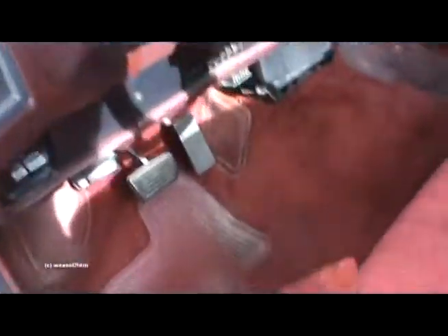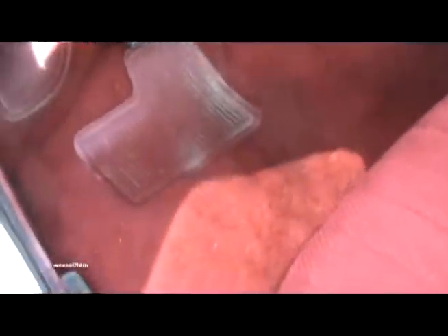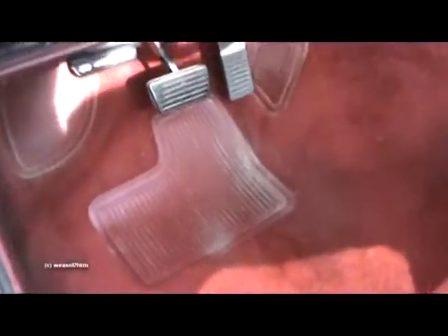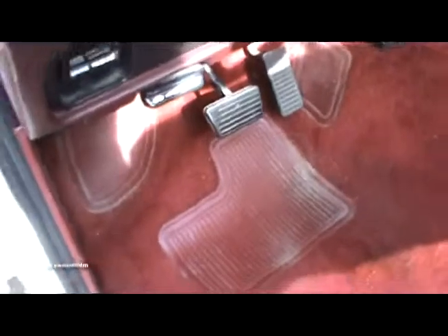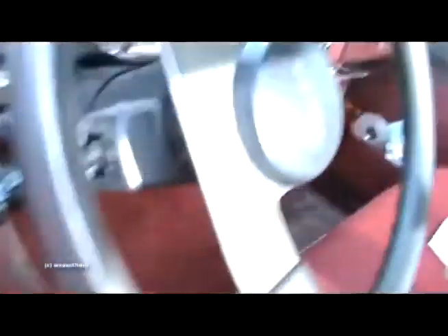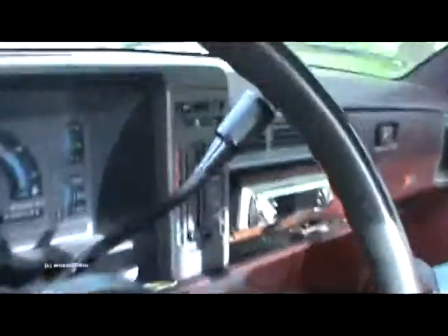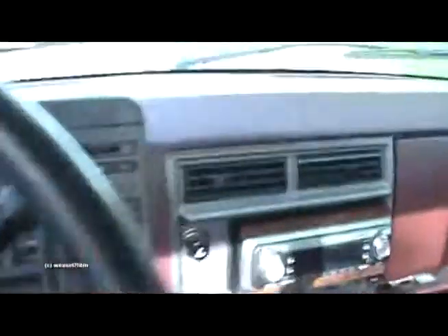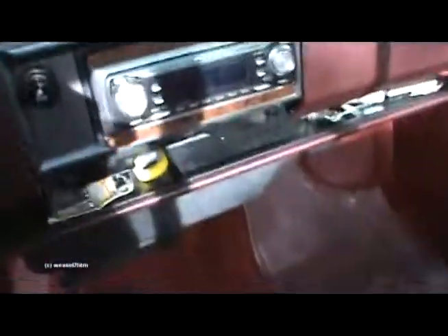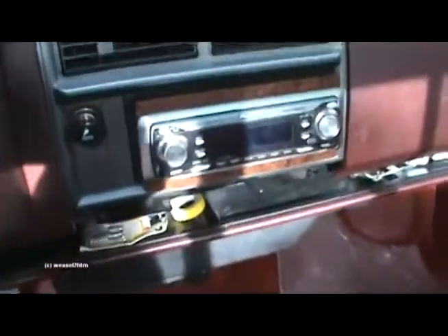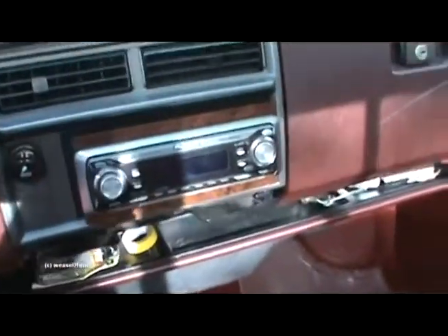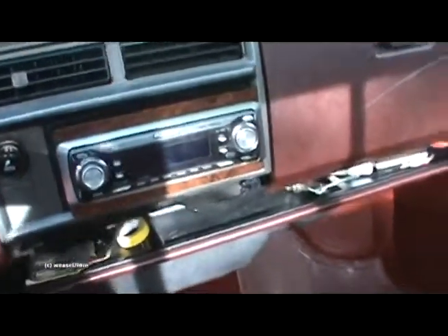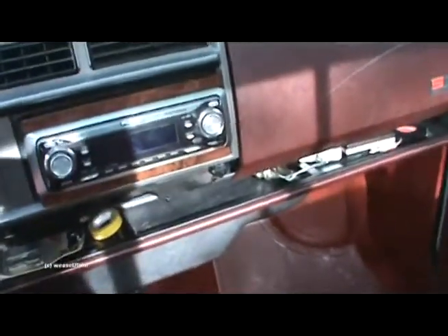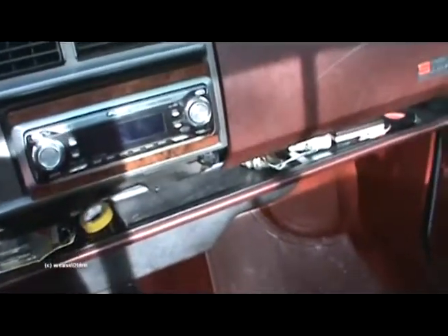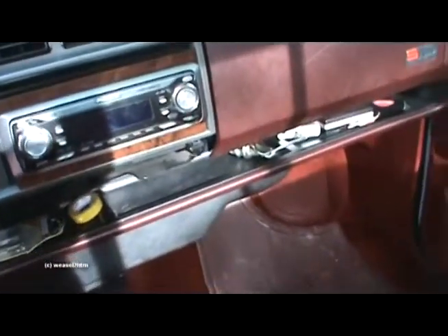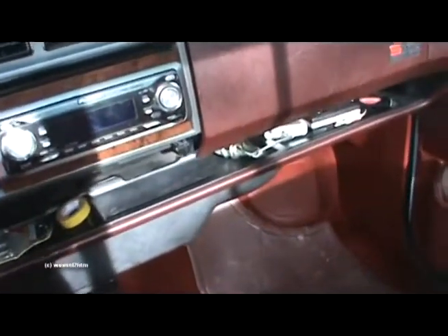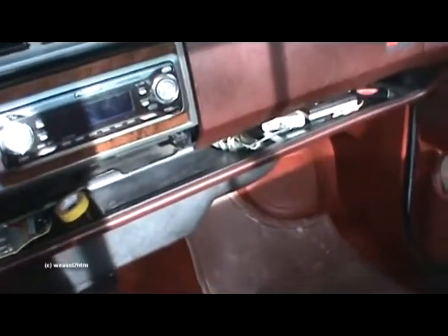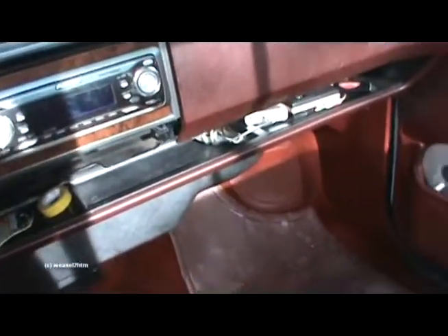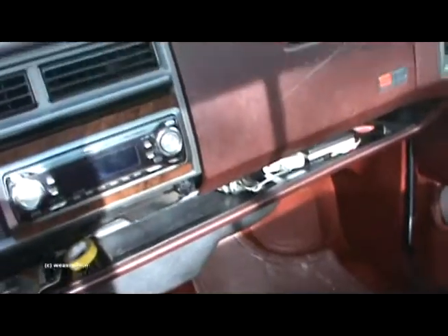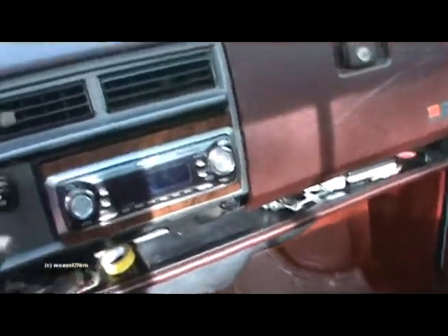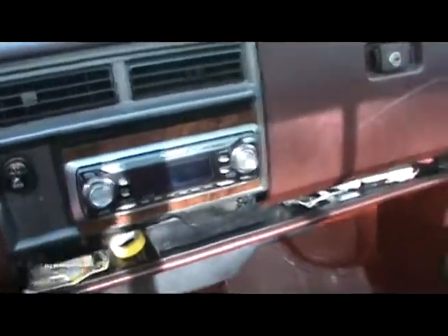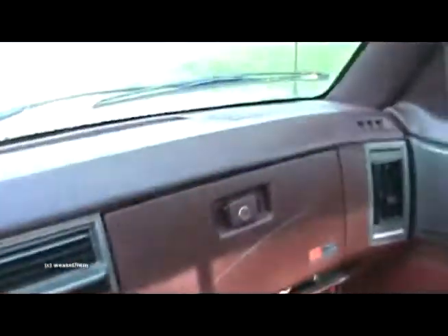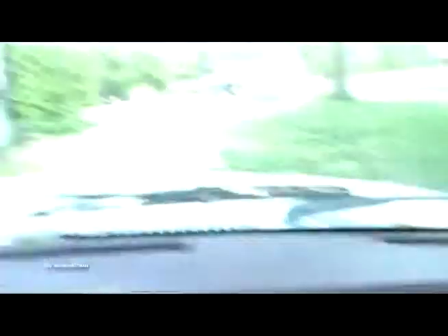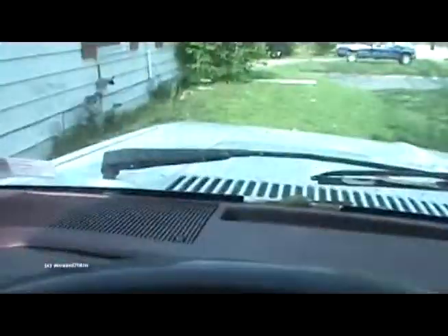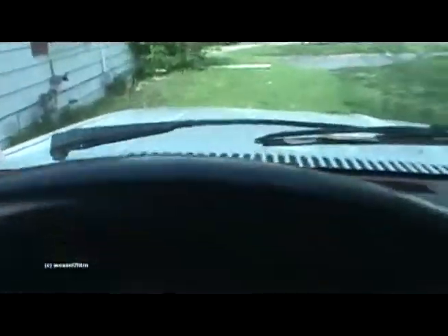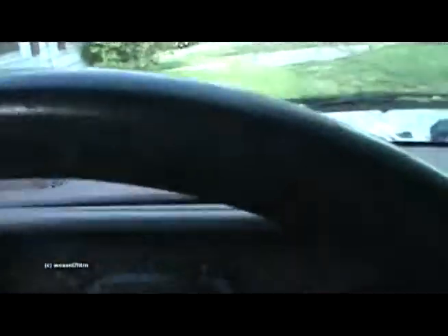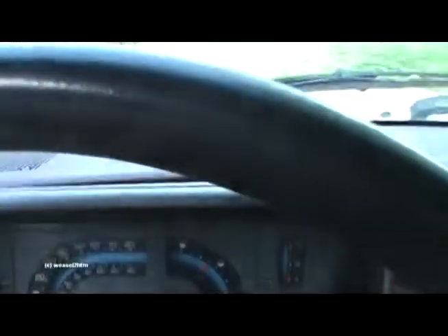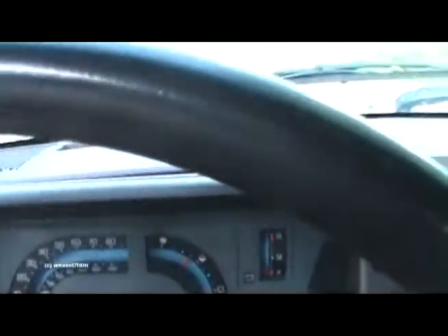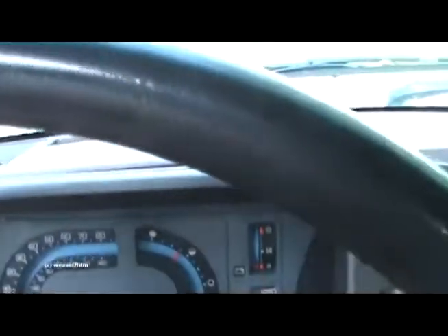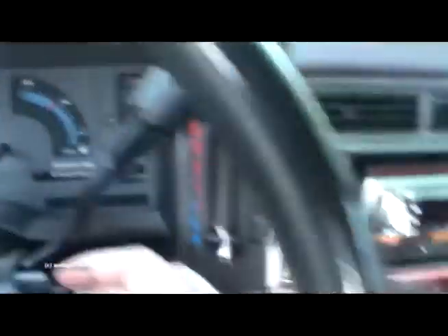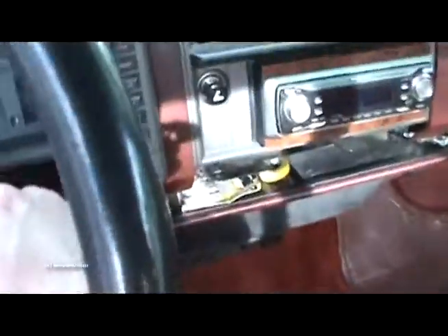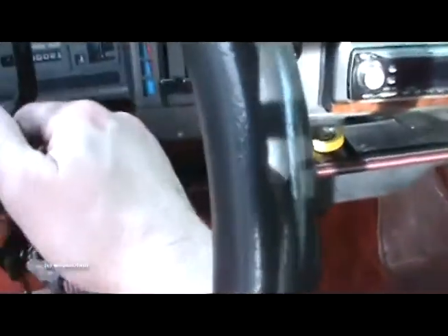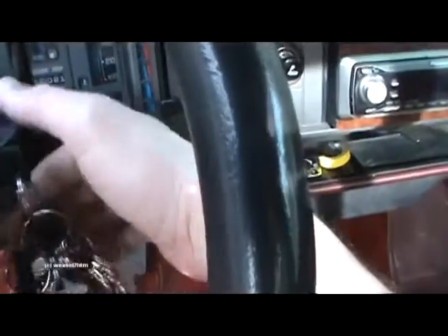The stereo in the truck is finished. Now of course this has been in there for some time, and my dash speakers have been installed, but I now have my amplifier.